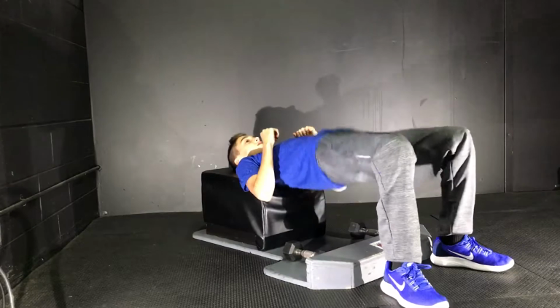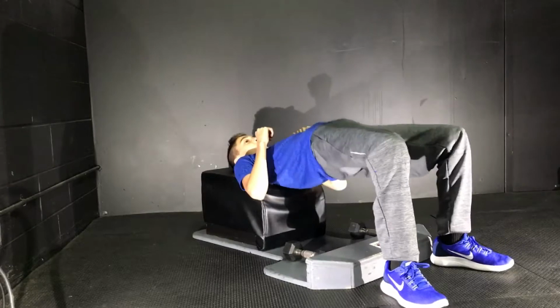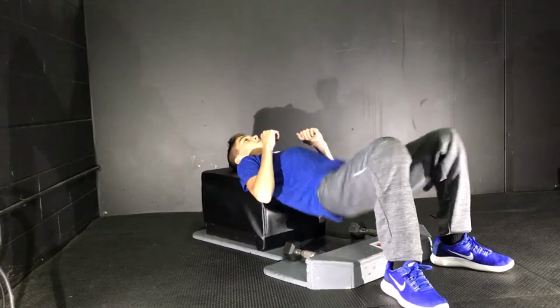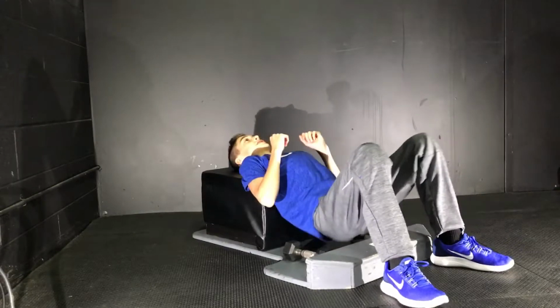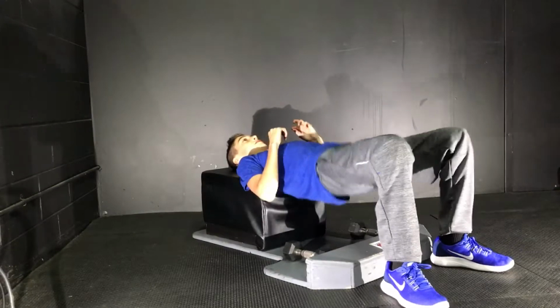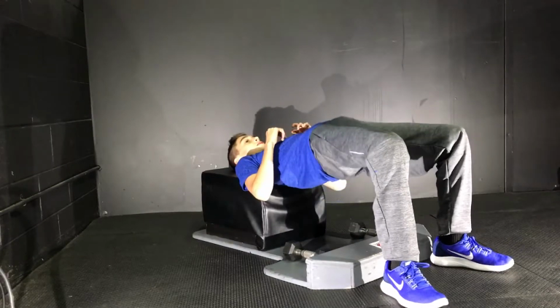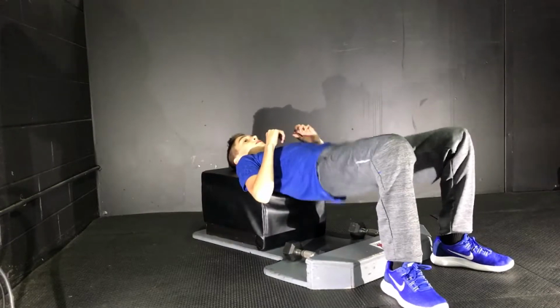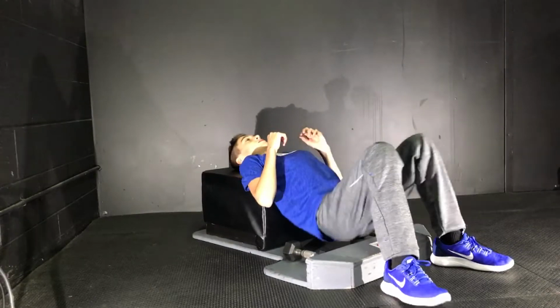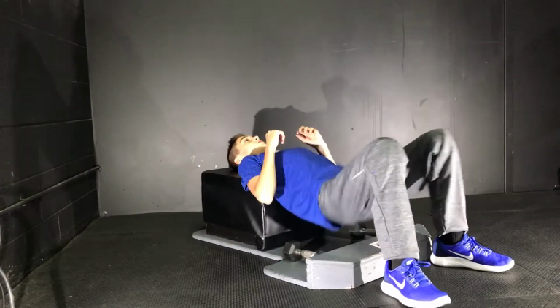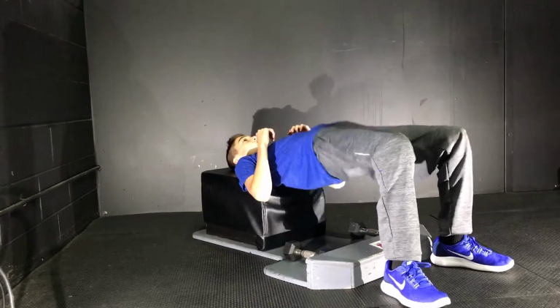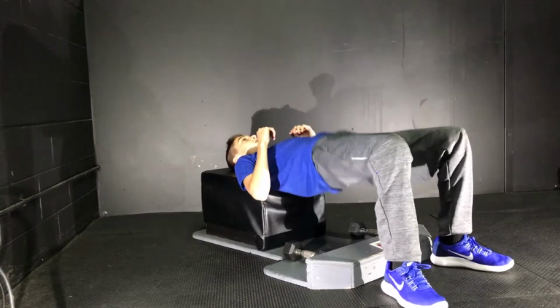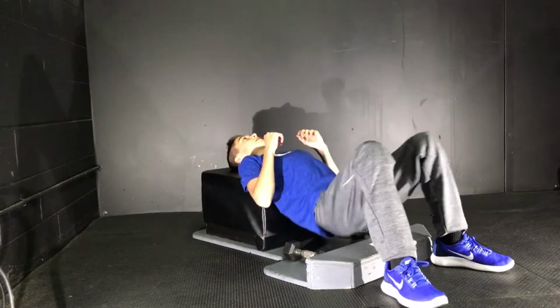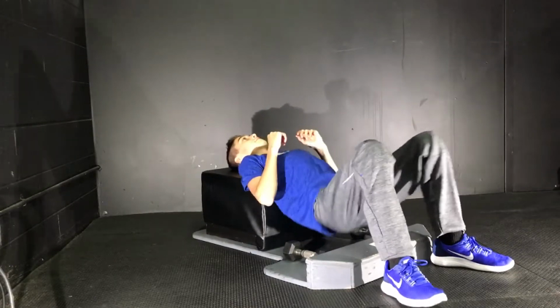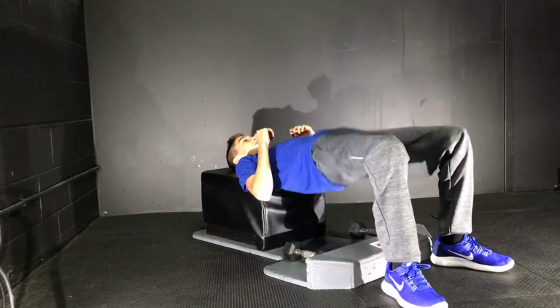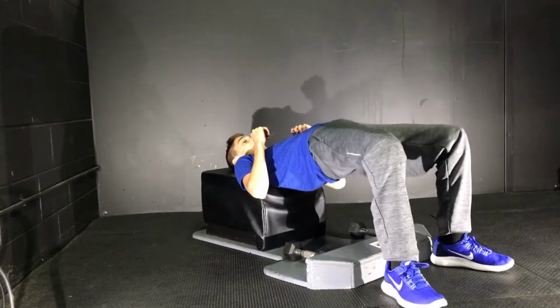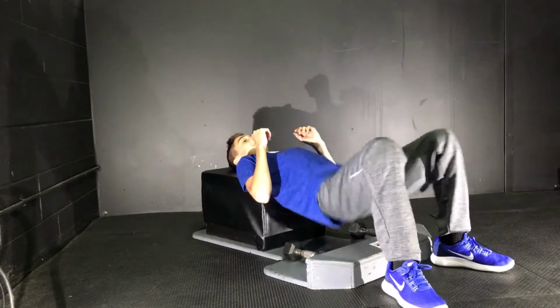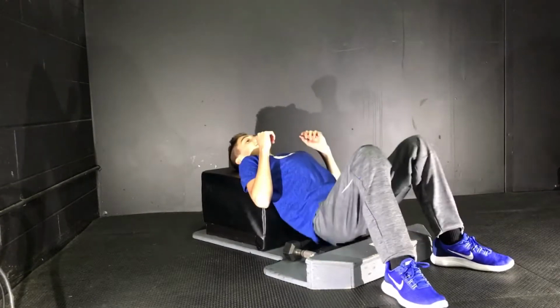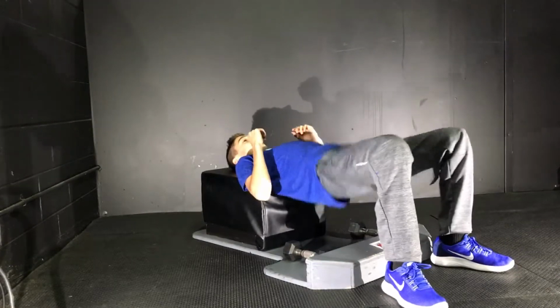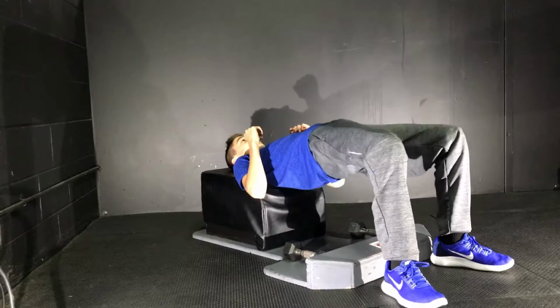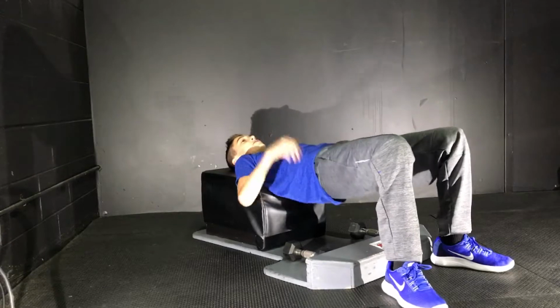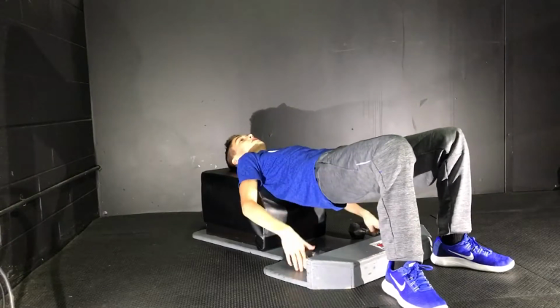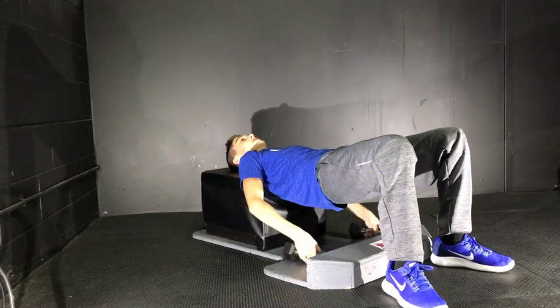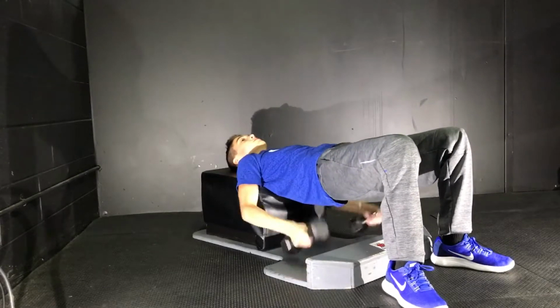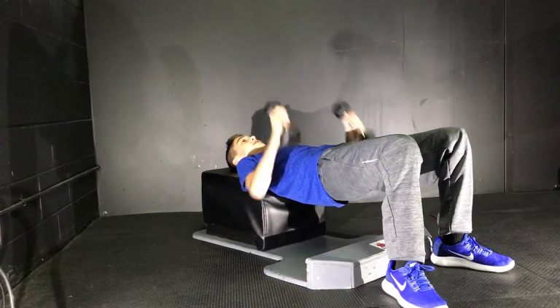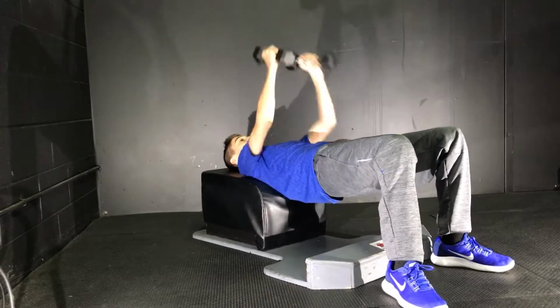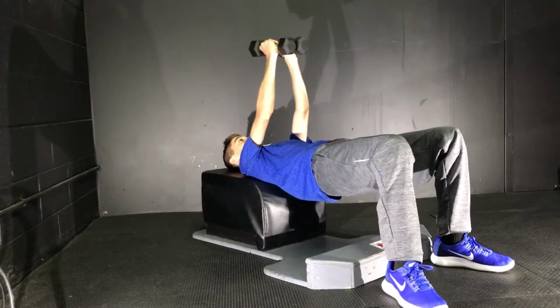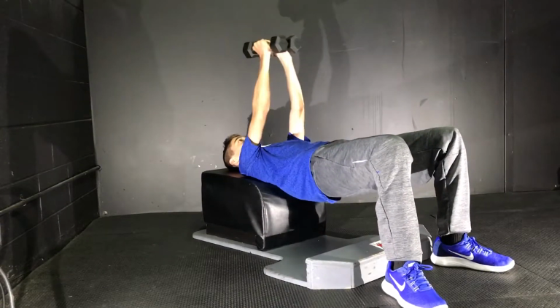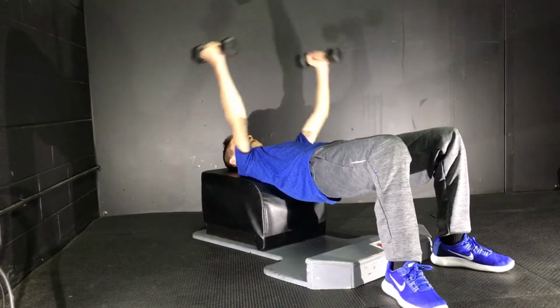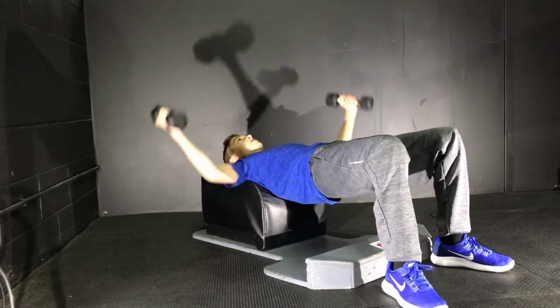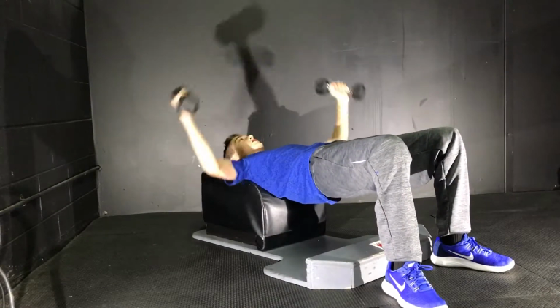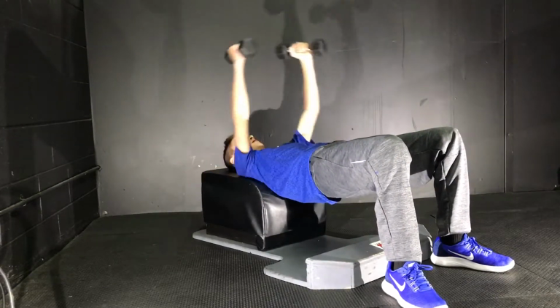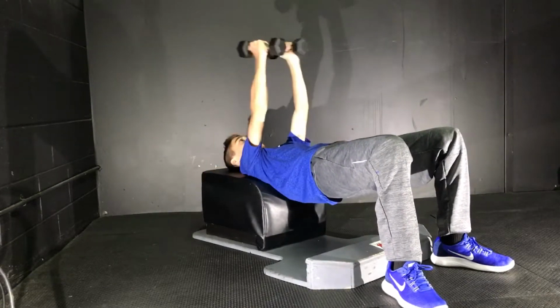We'll go up and down. These can start to burn after a while, but that's really good if you start to feel that.